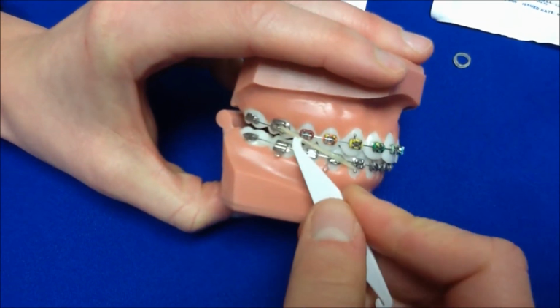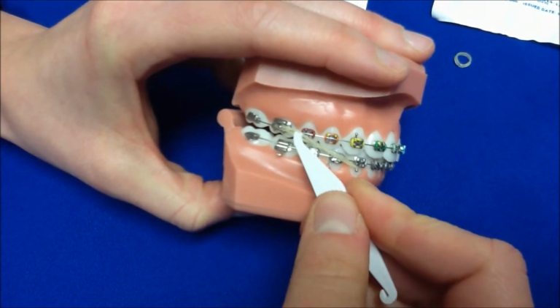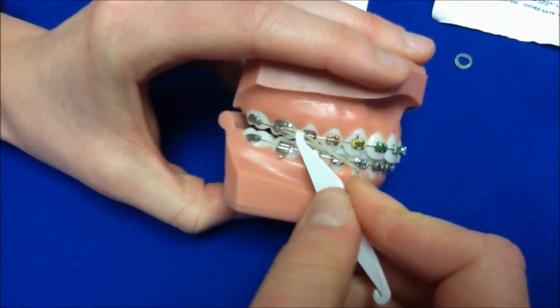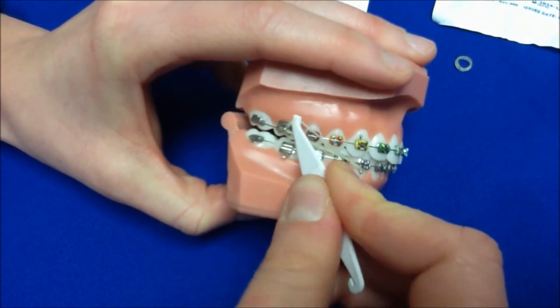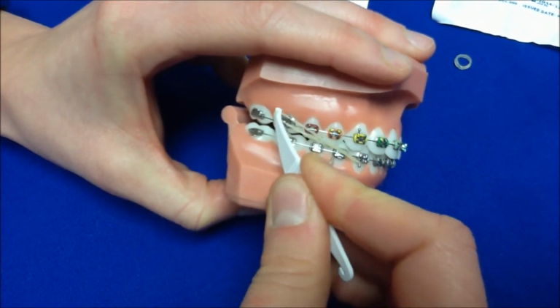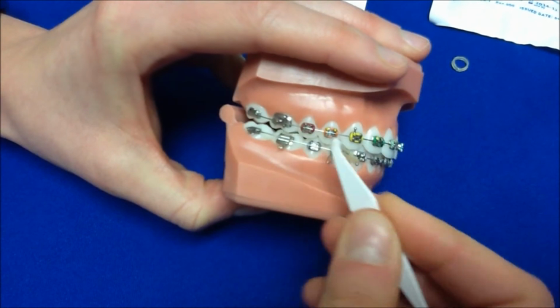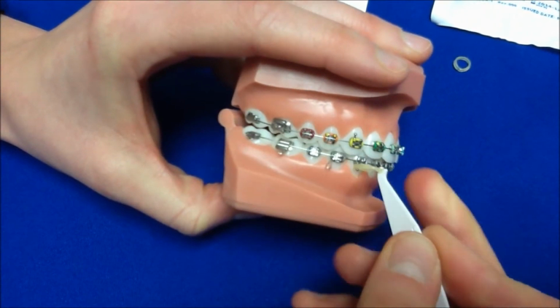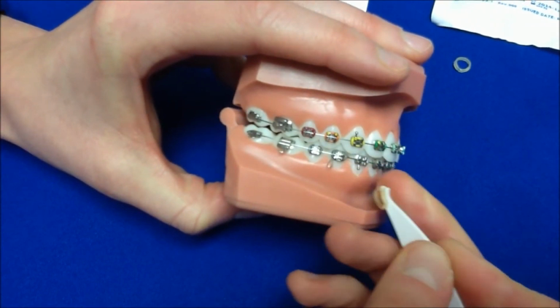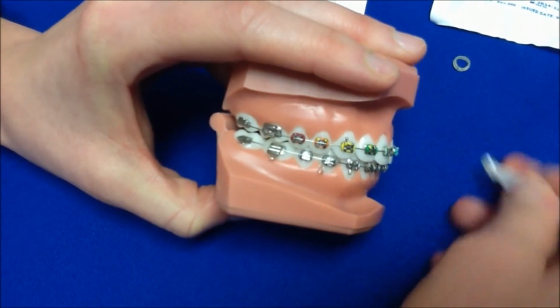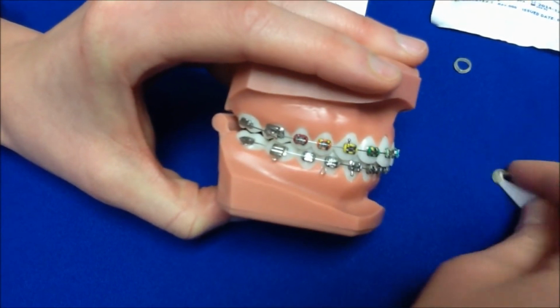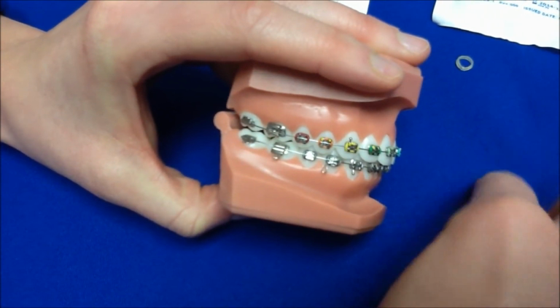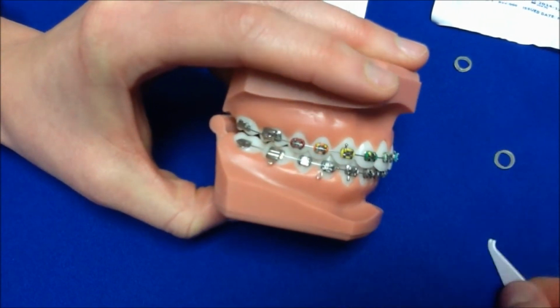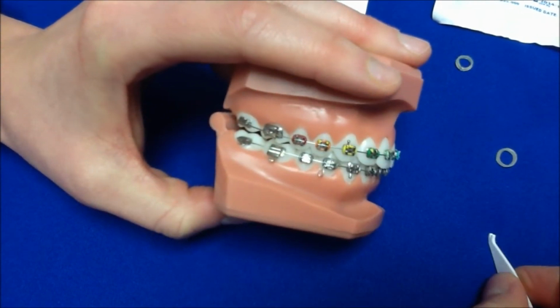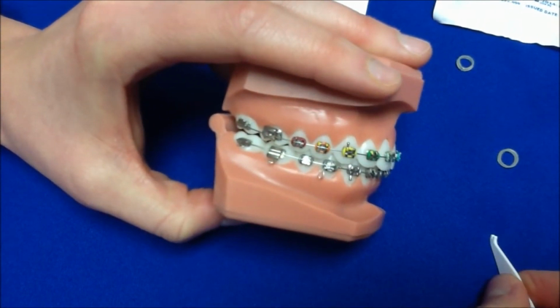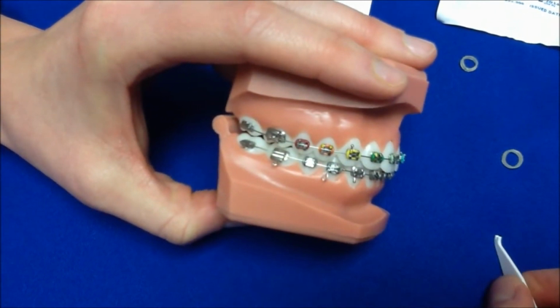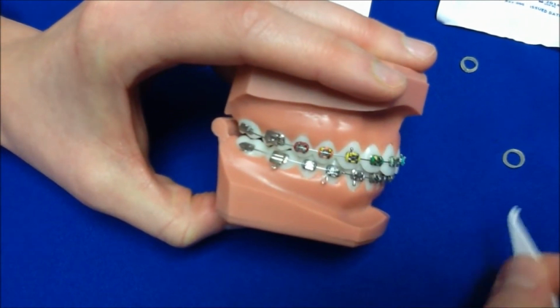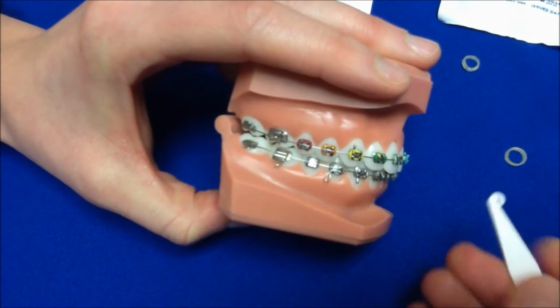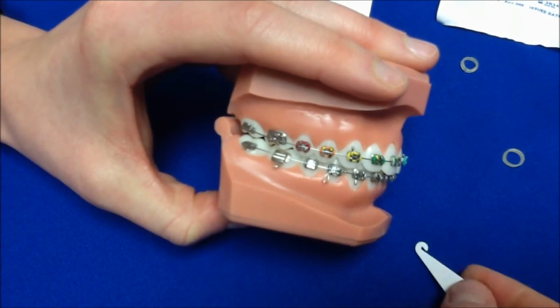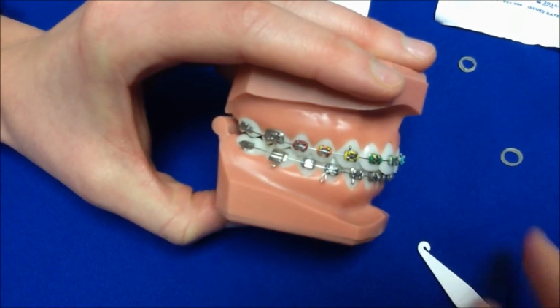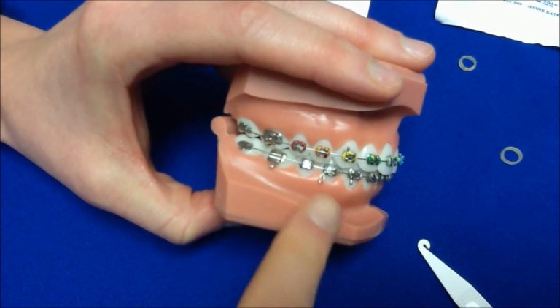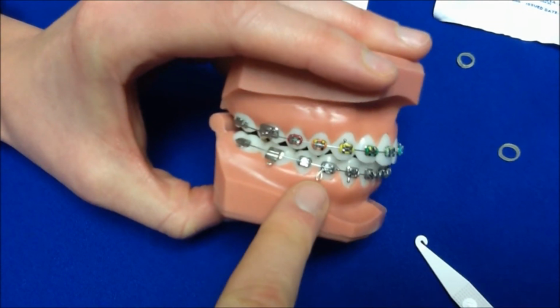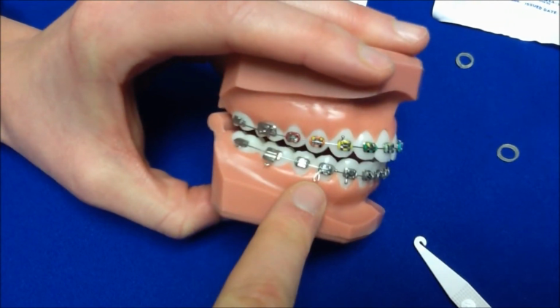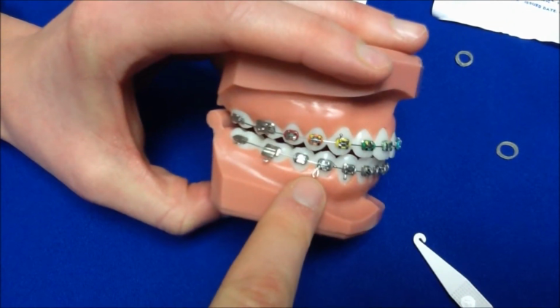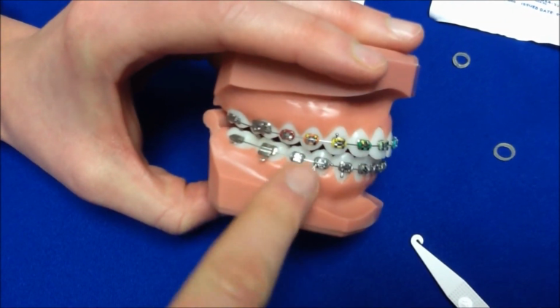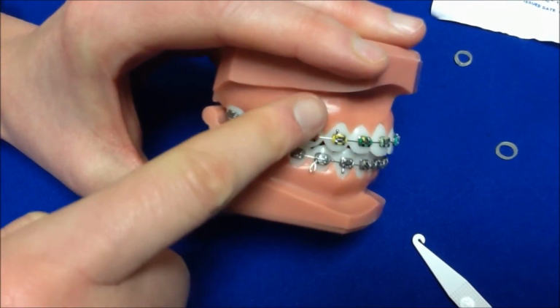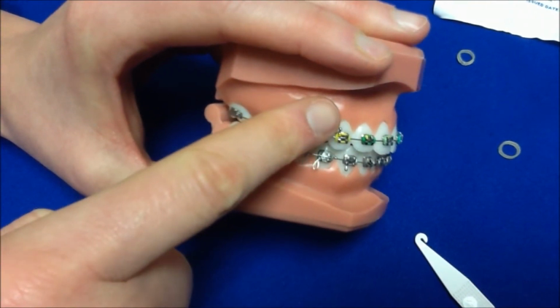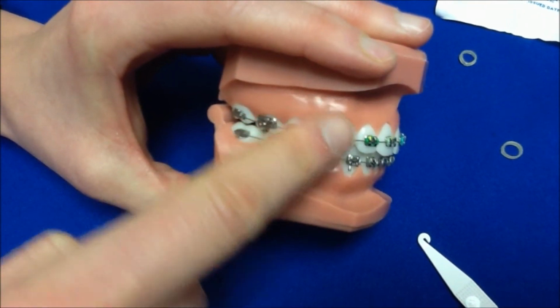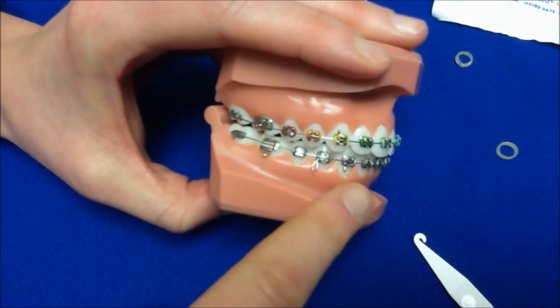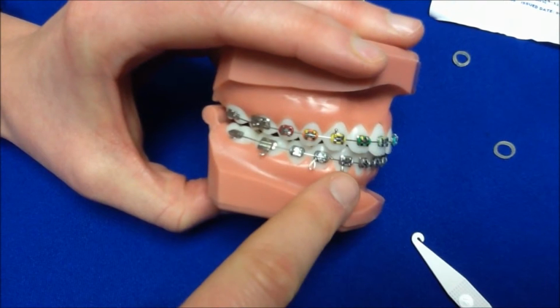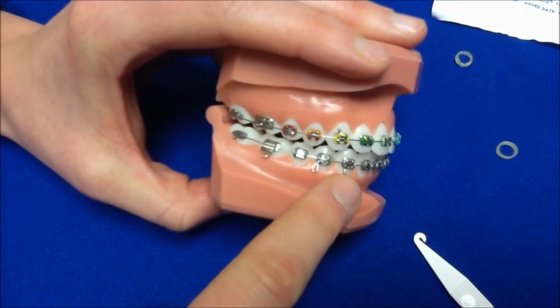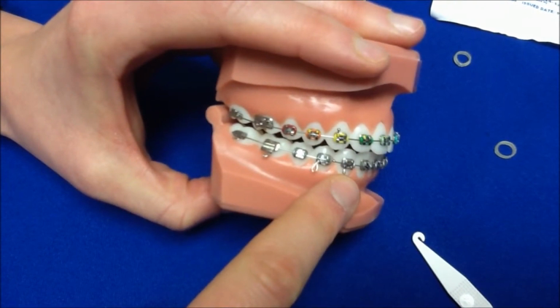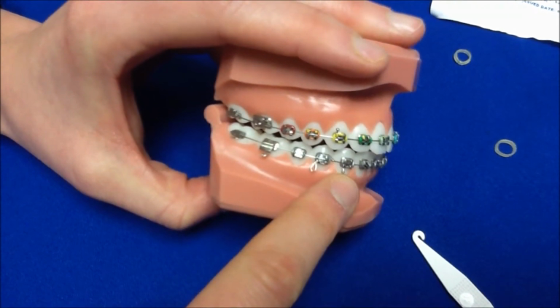Finally, another very common rubber band that is worn is the triangular elastic. It stretches from the lower premolar to the upper canine to the lower canine.